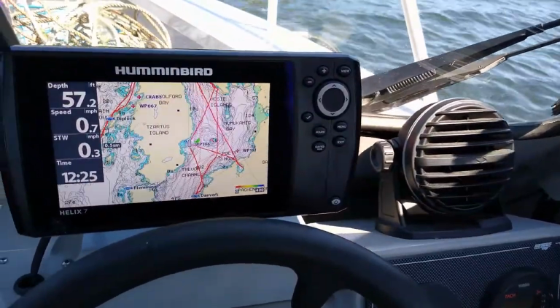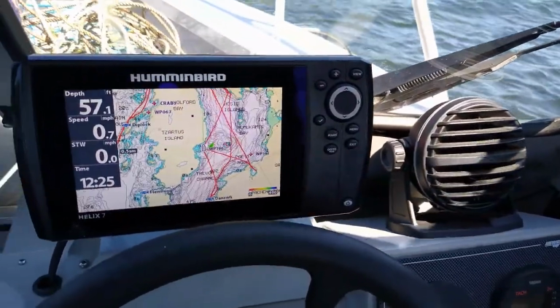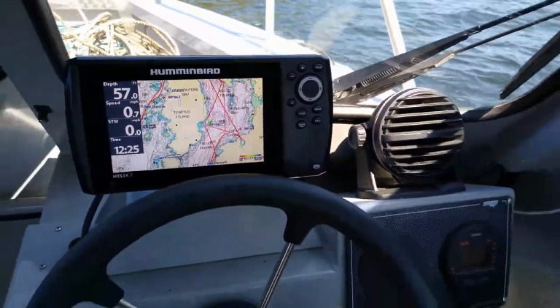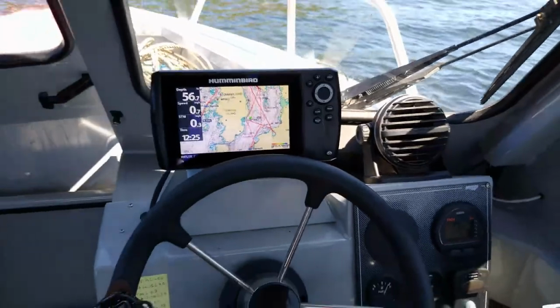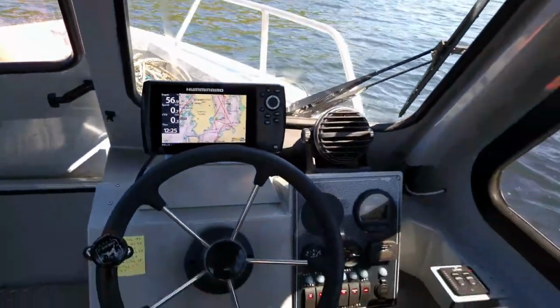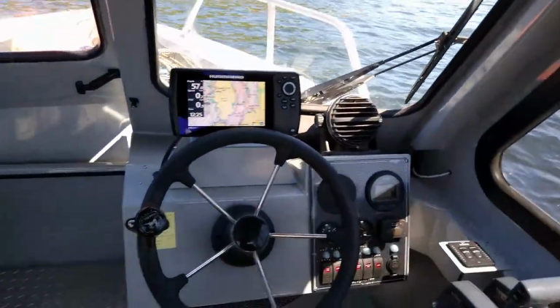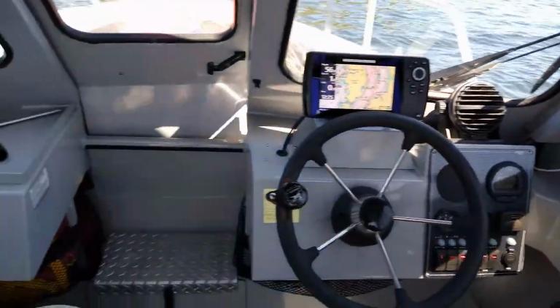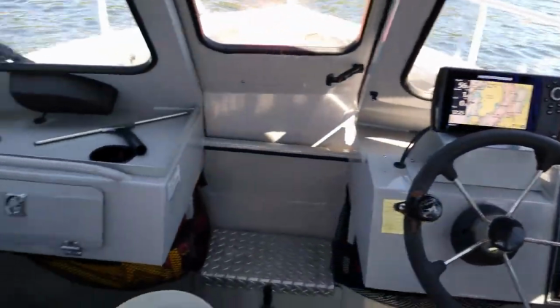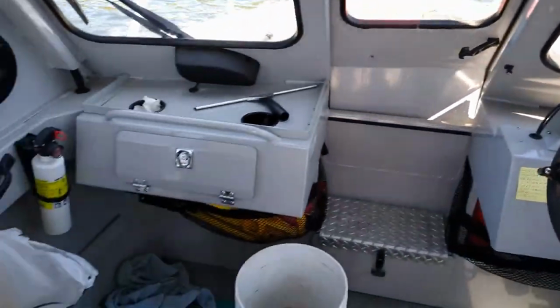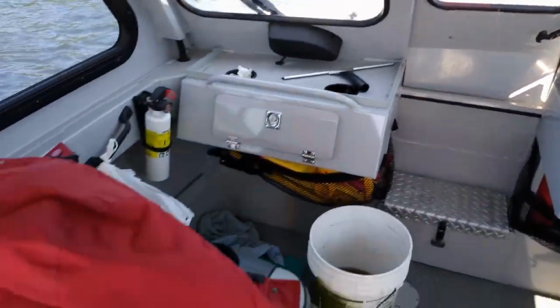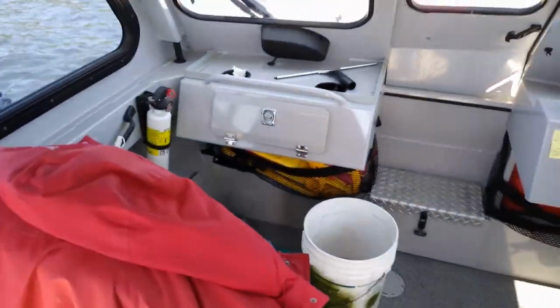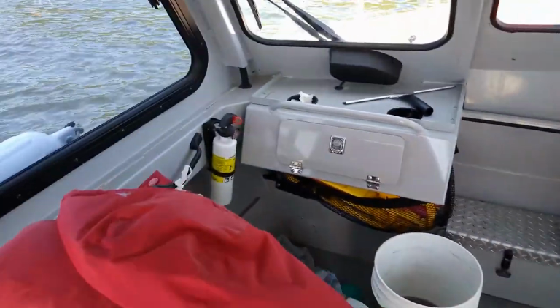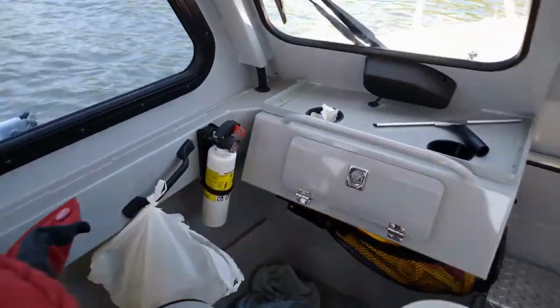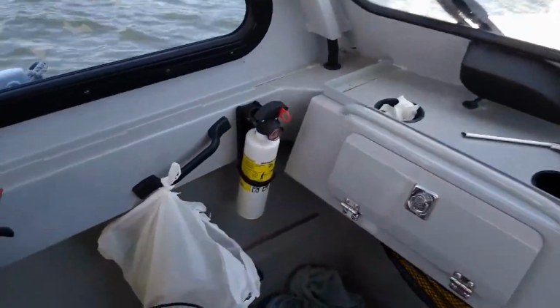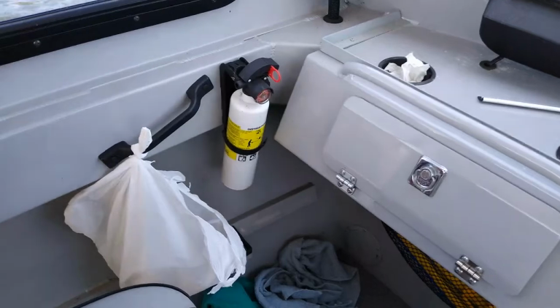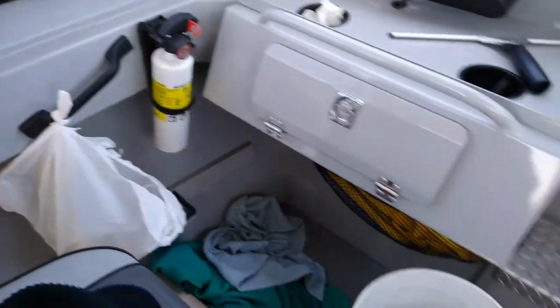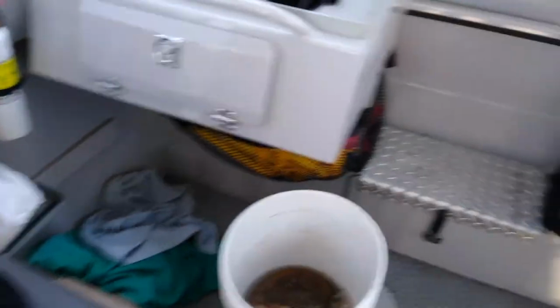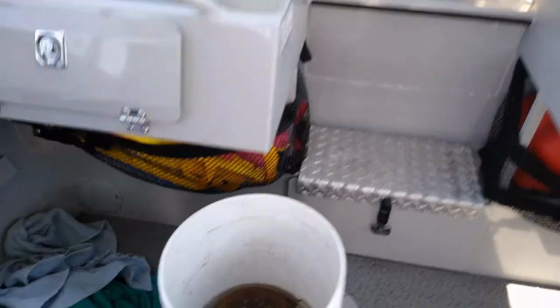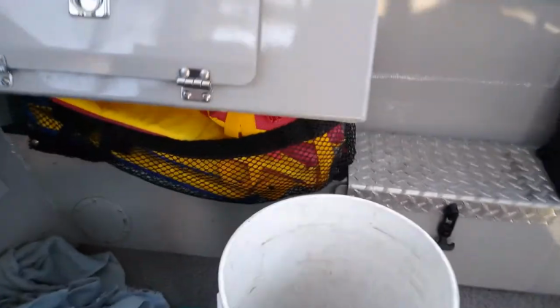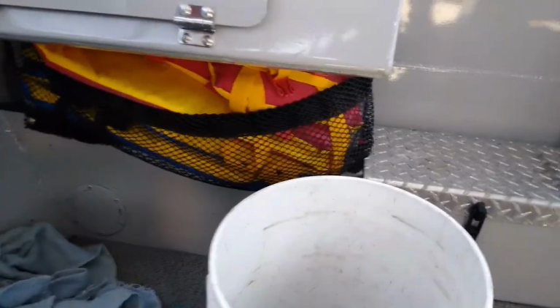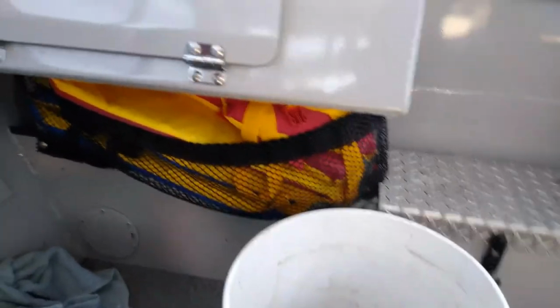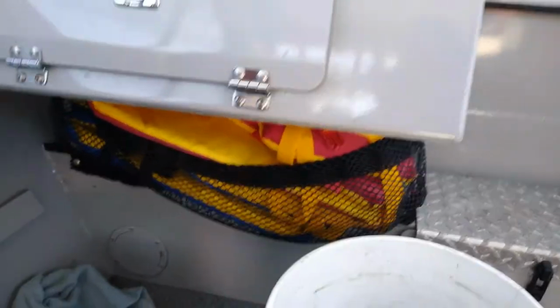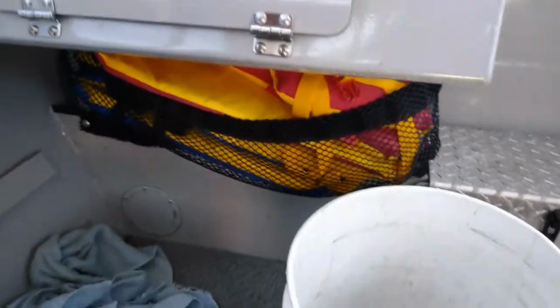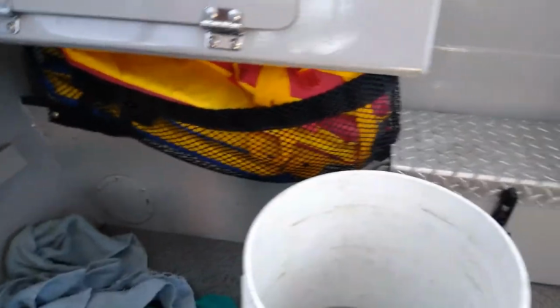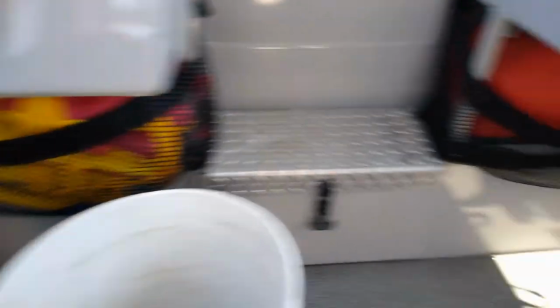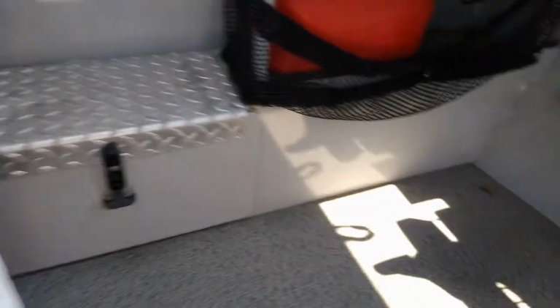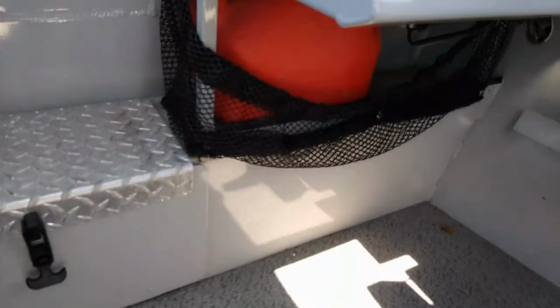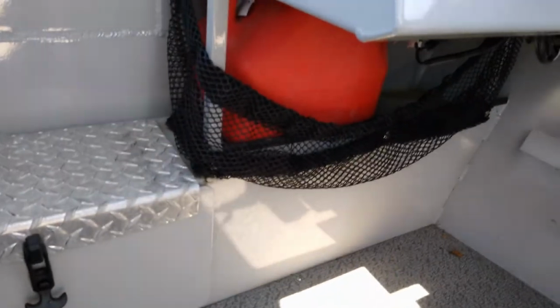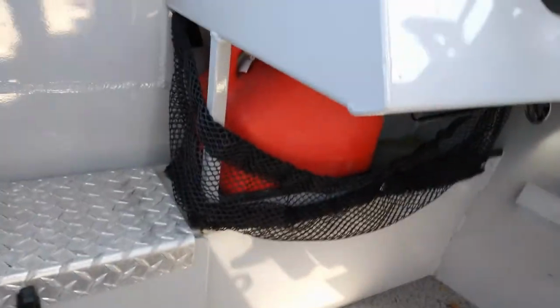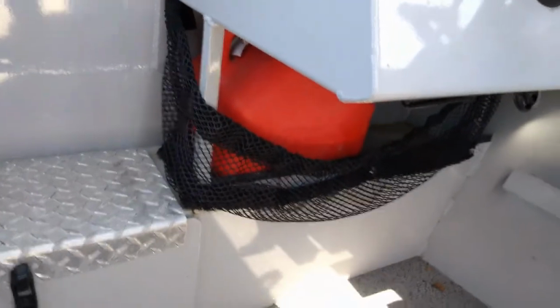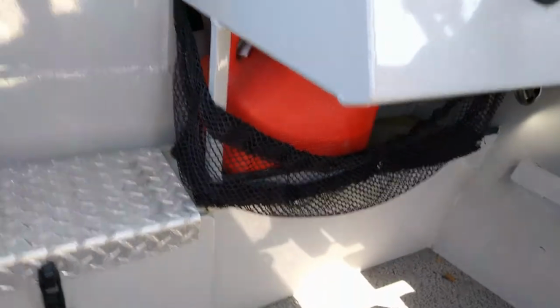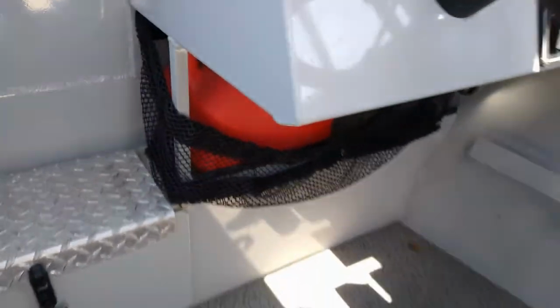Humminbird. Fire extinguisher. Safety stuff. Spare gas.